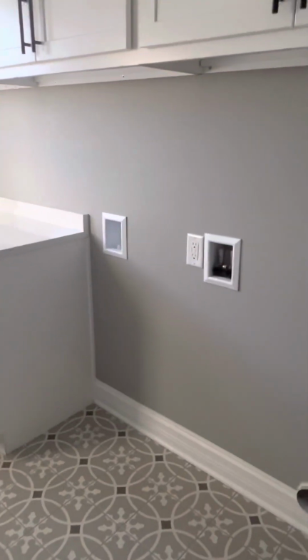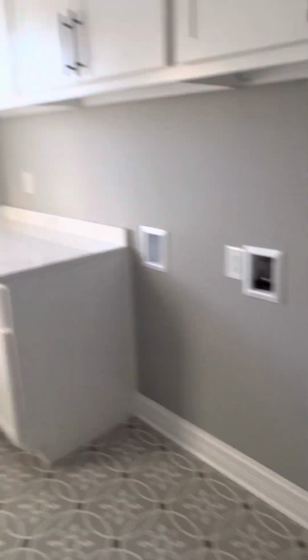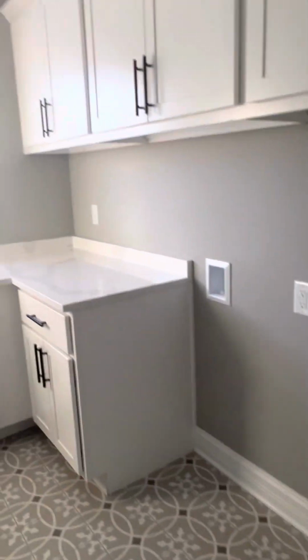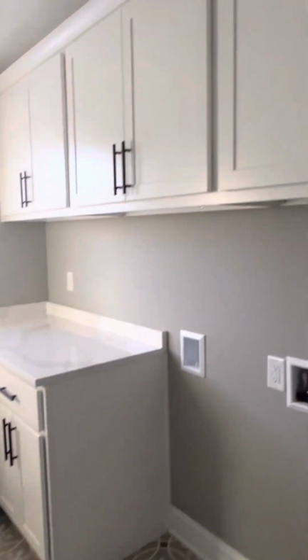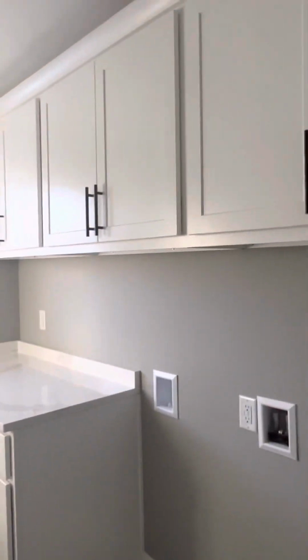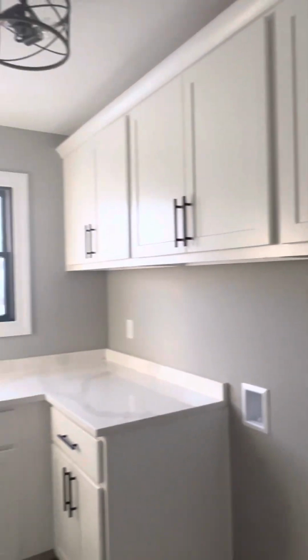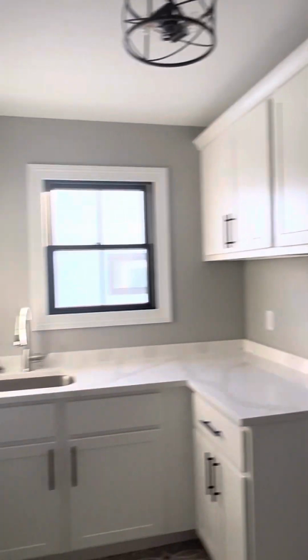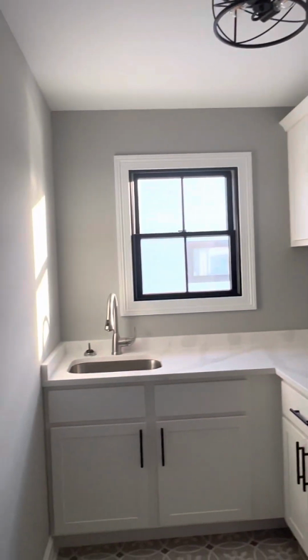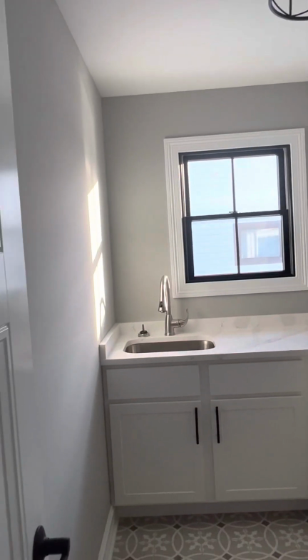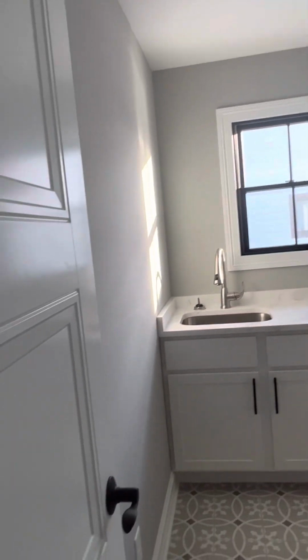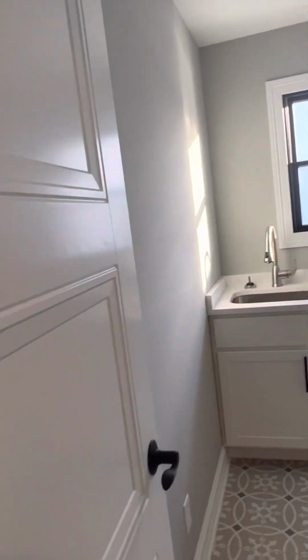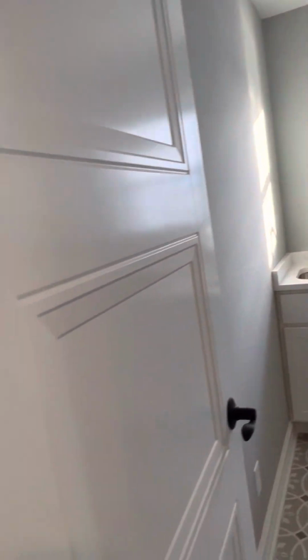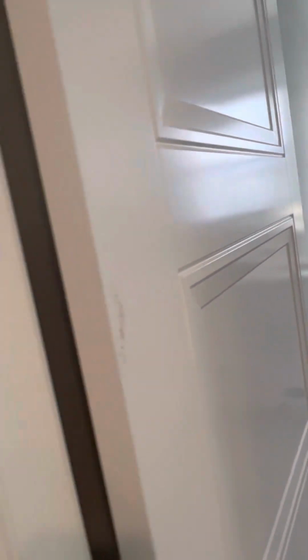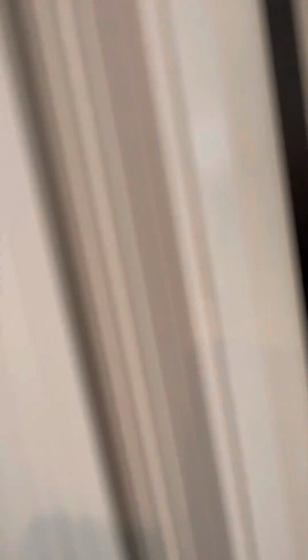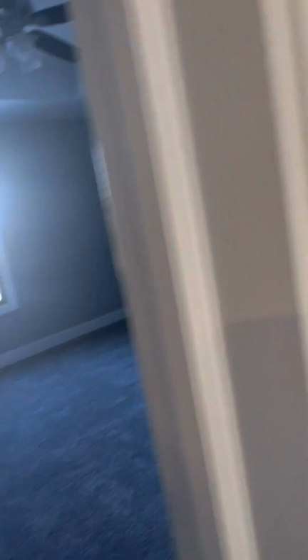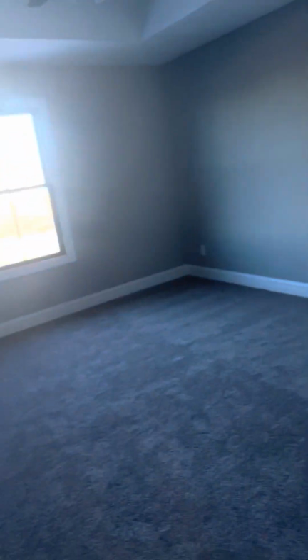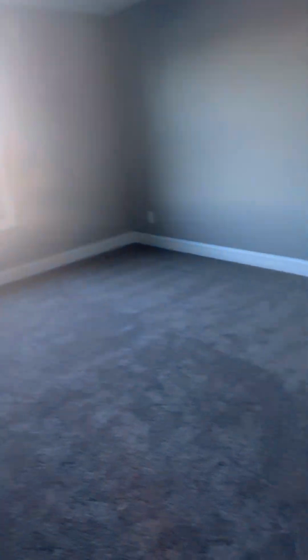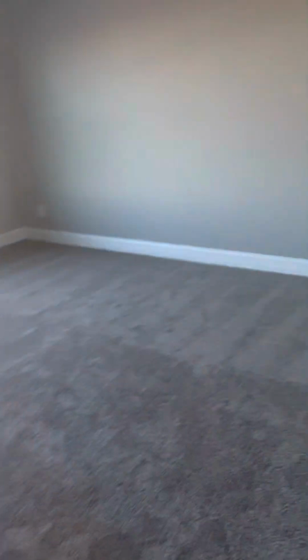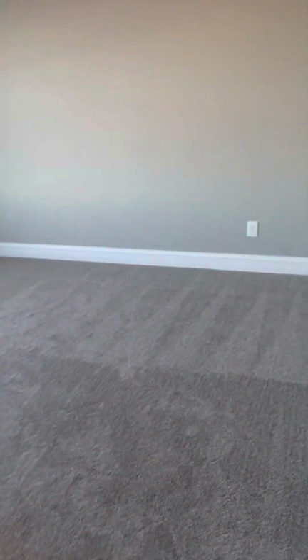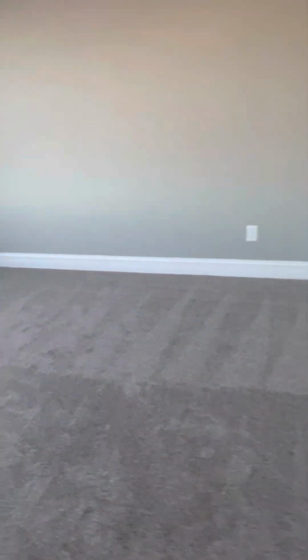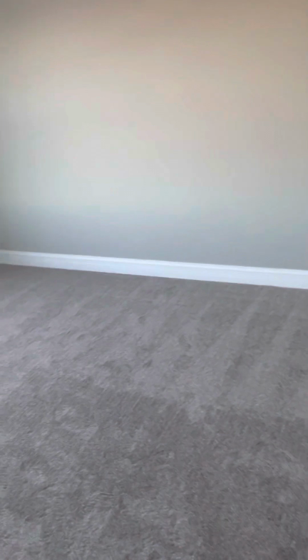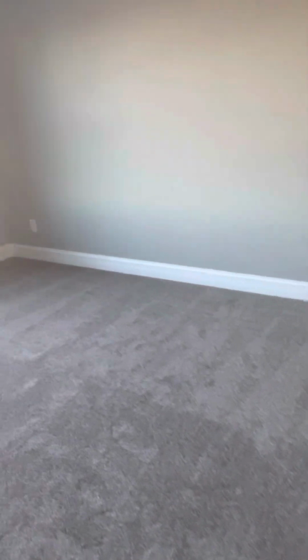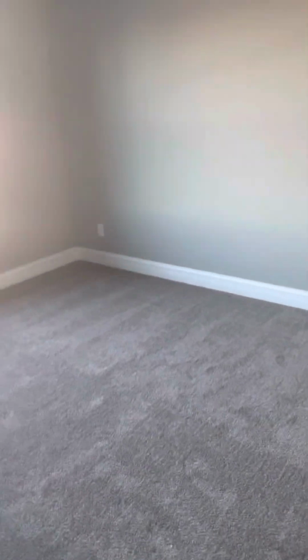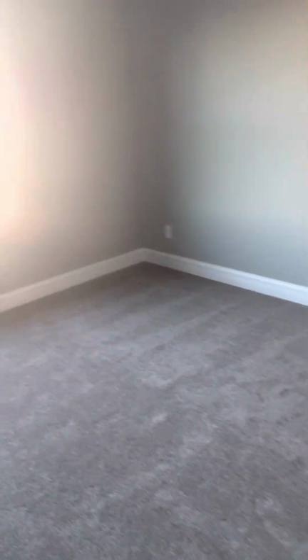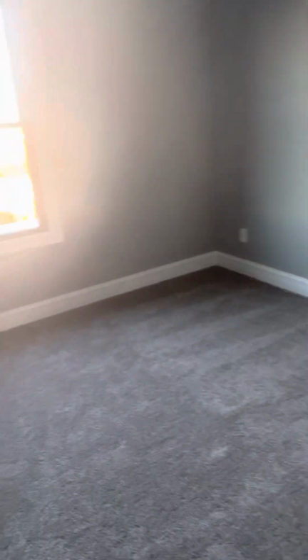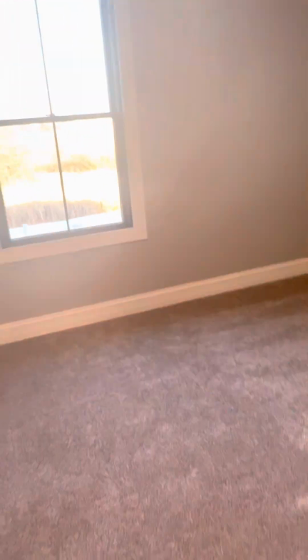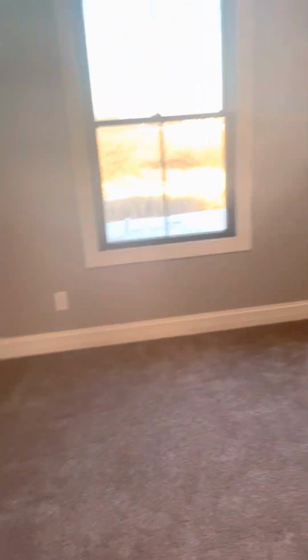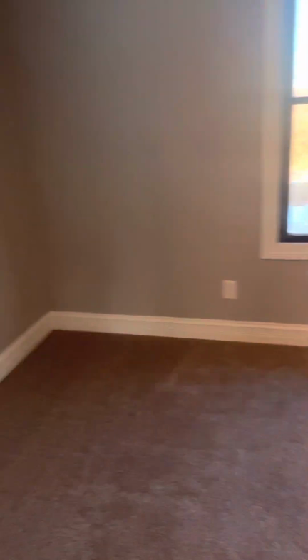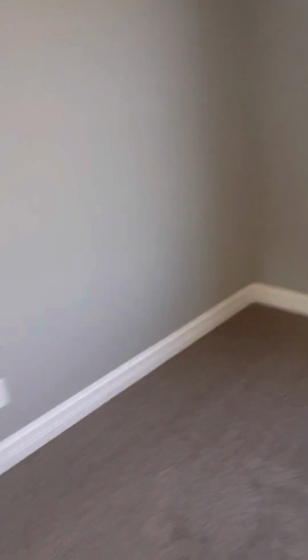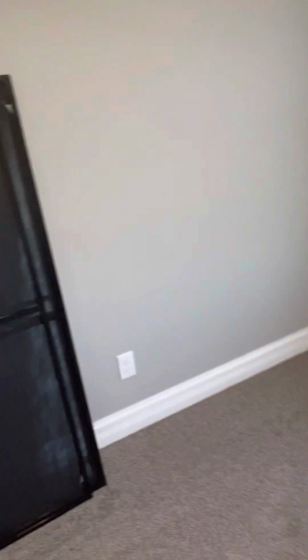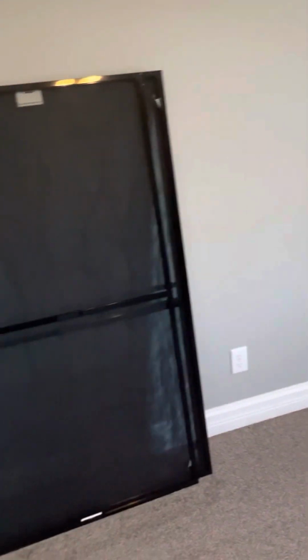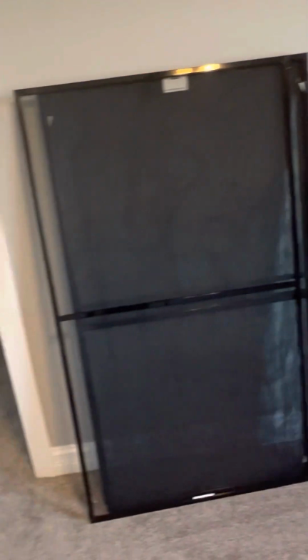Laundry room. Your laundry room. A lot of new construction, they do the laundry room upstairs. So this is another walk-in closet.